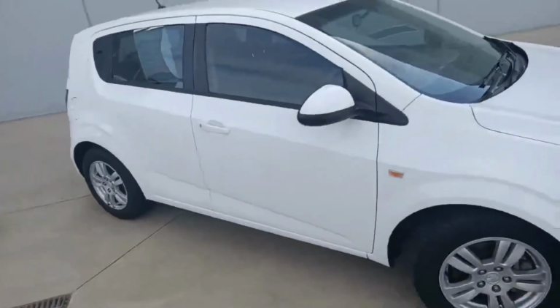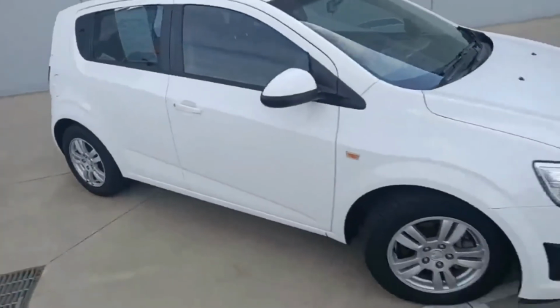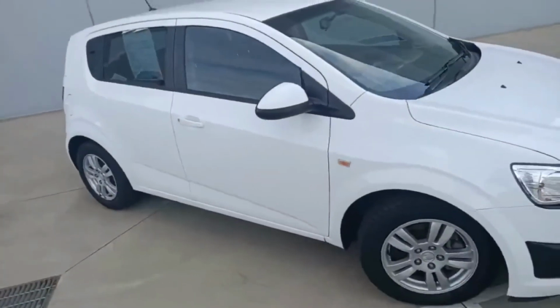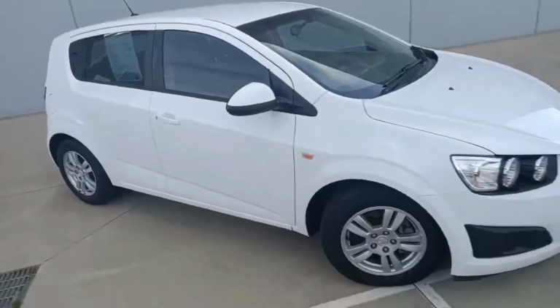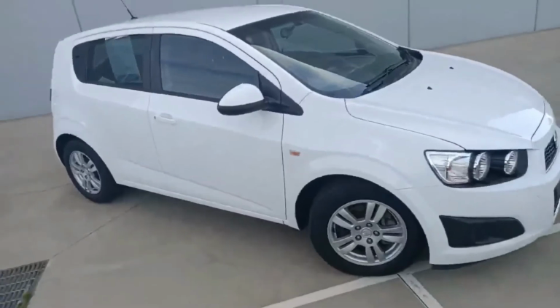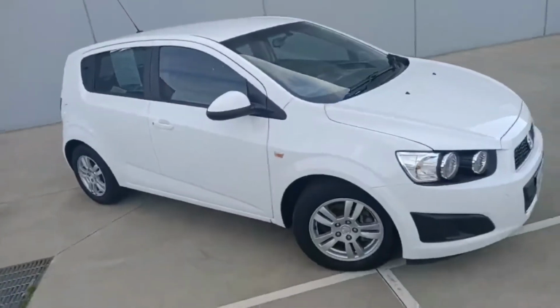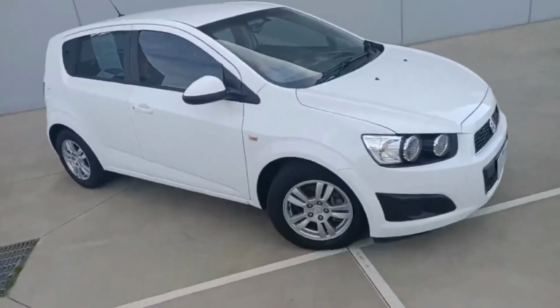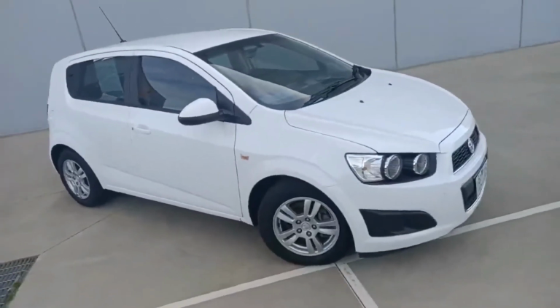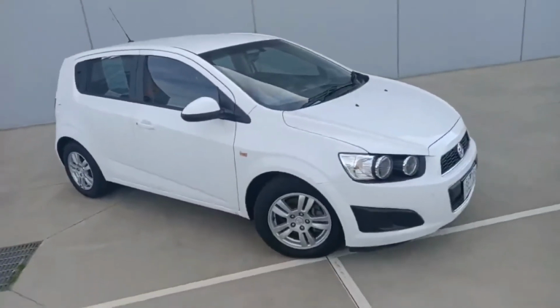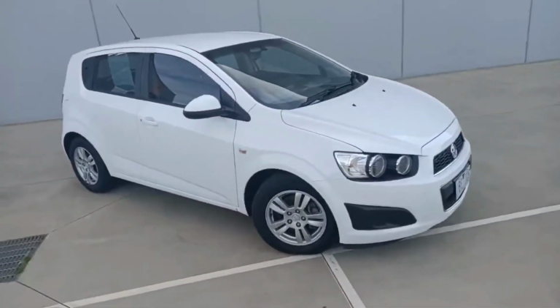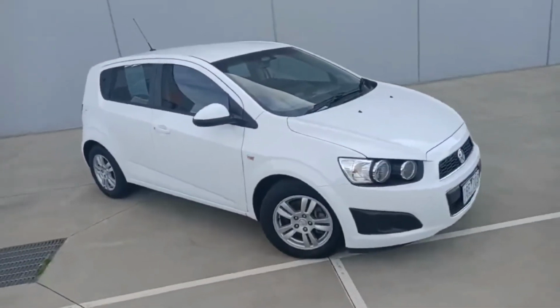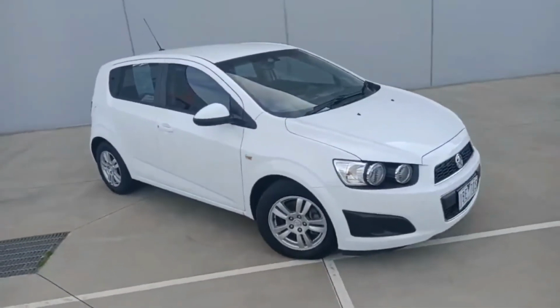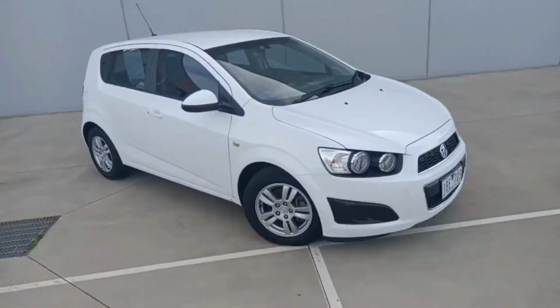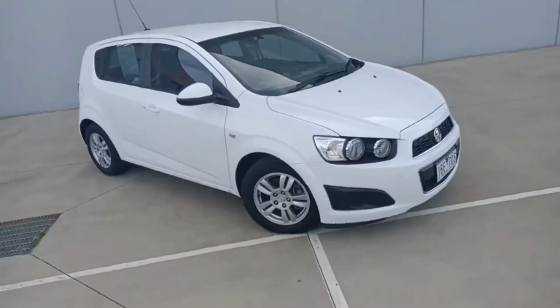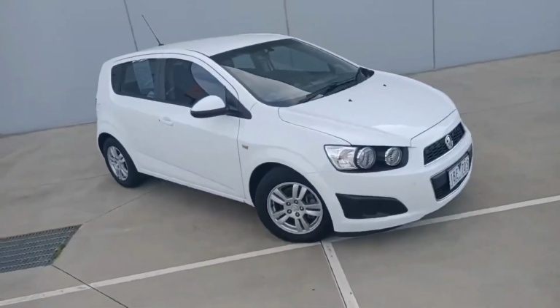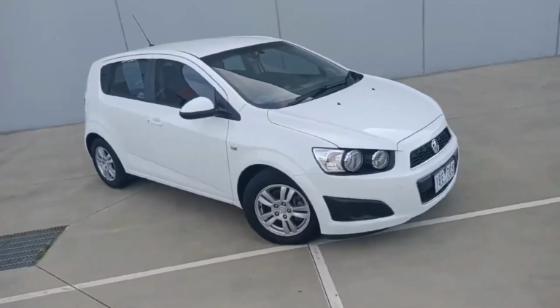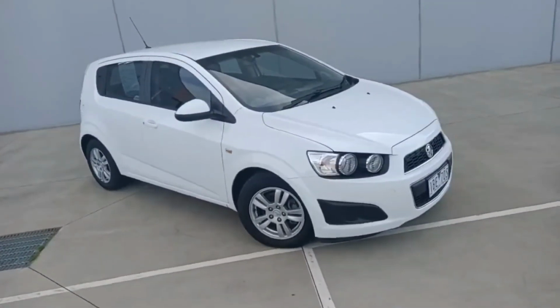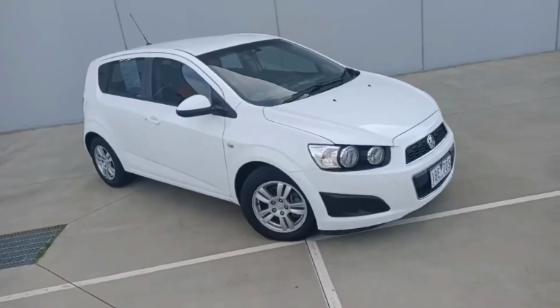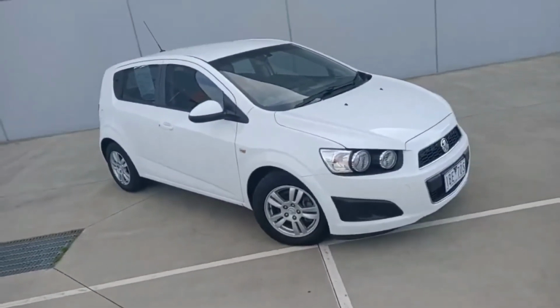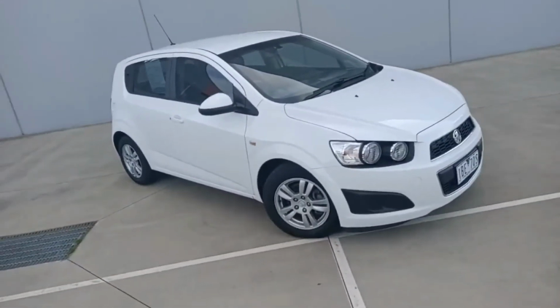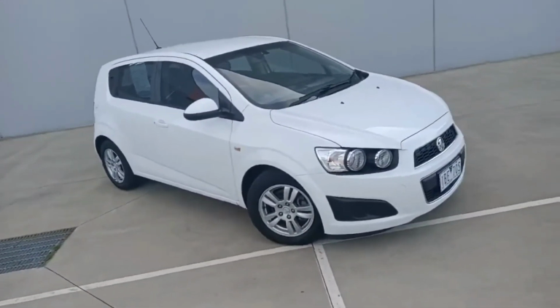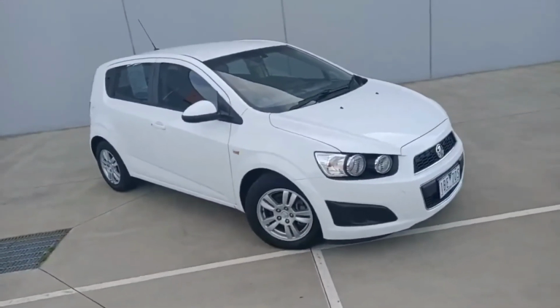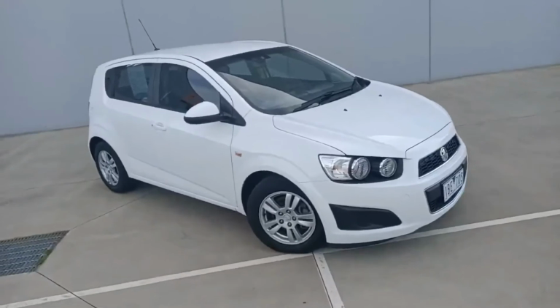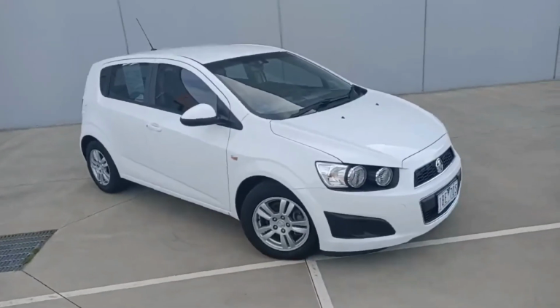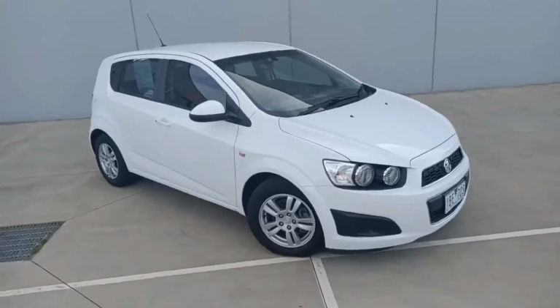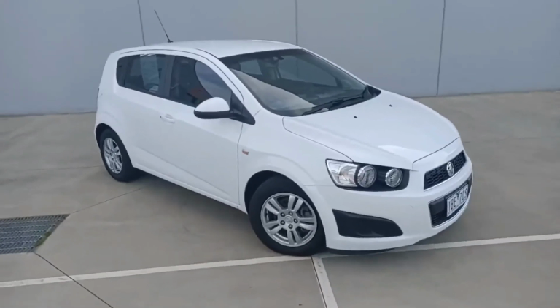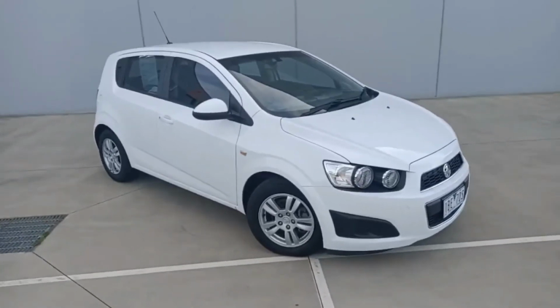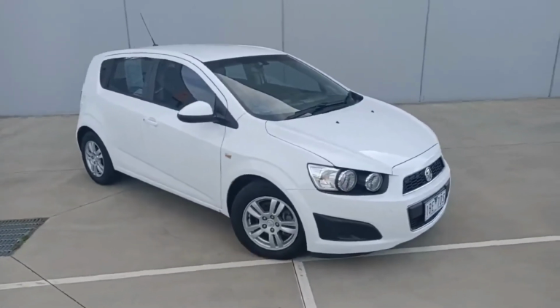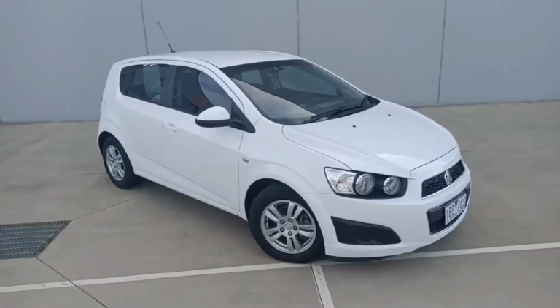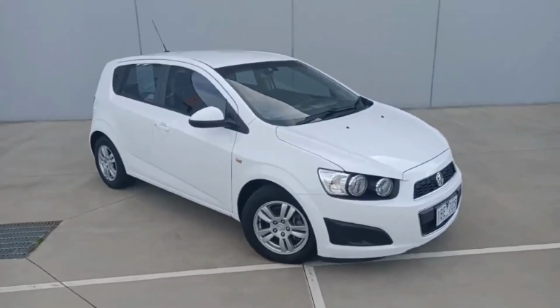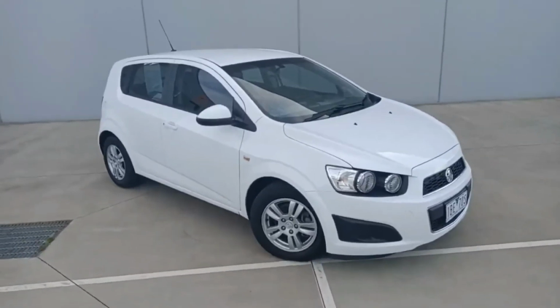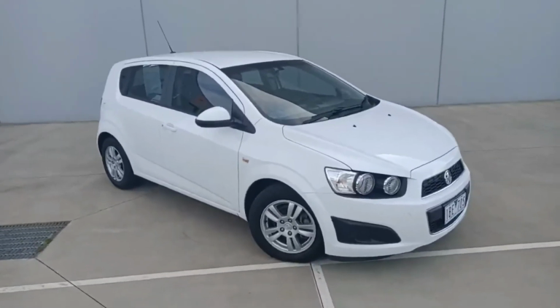So there it is — hope you like the video. My name's Darren; if you'd like any more information on this stunning car, don't hesitate to give us a call. Thanks for watching.